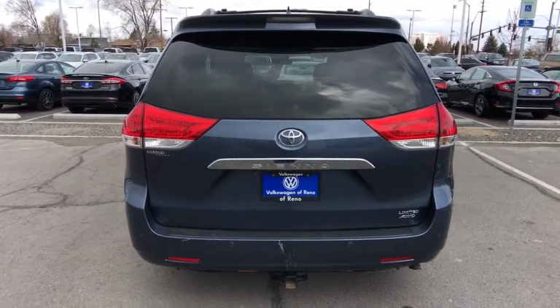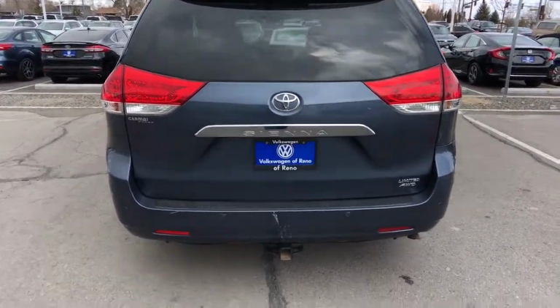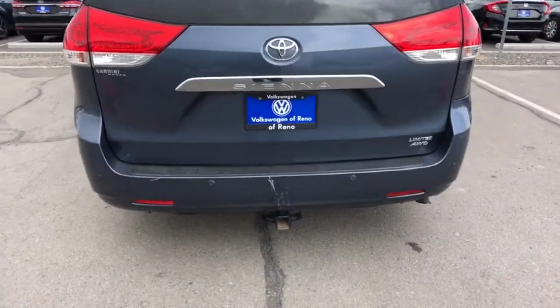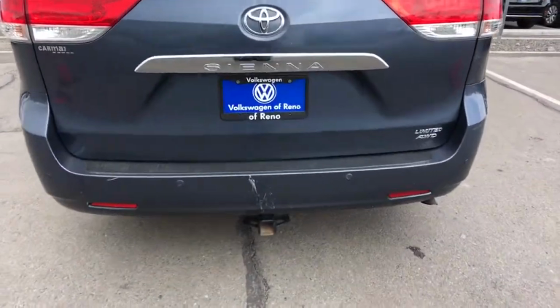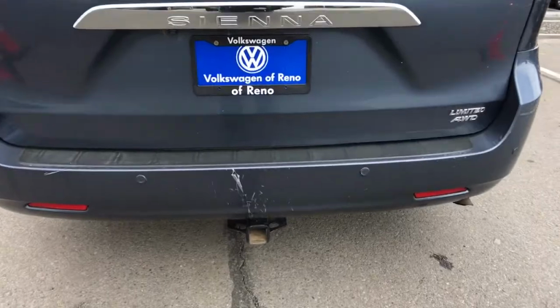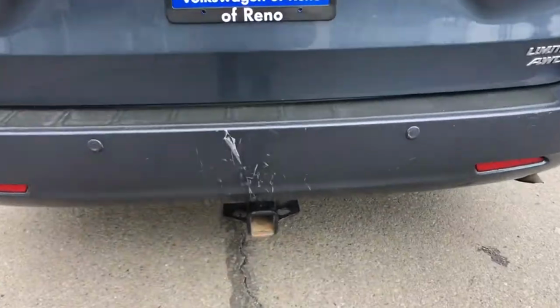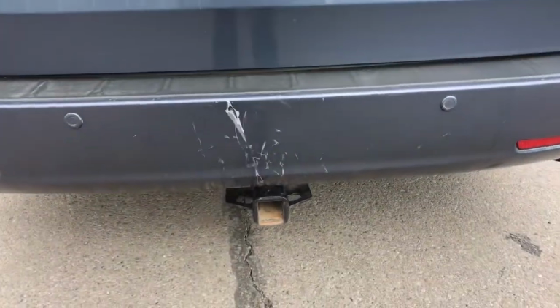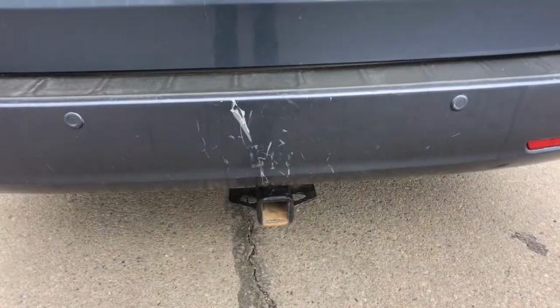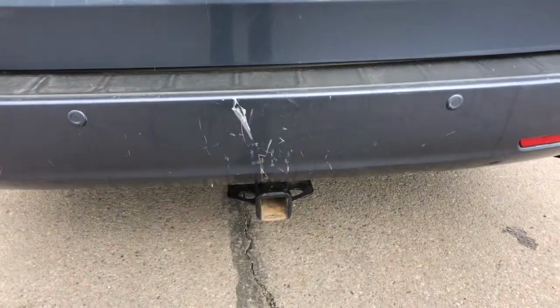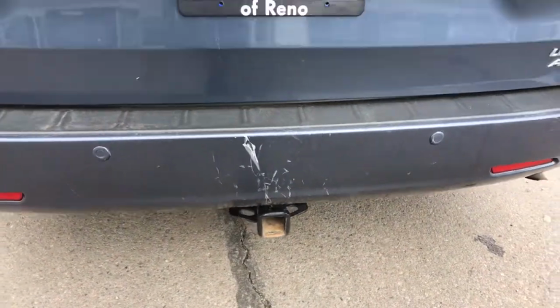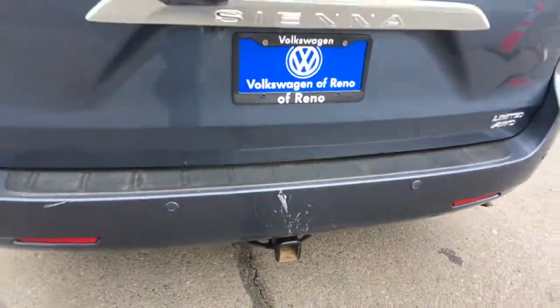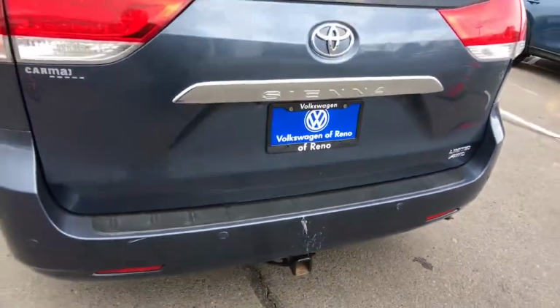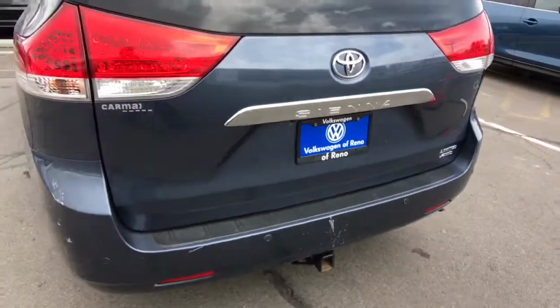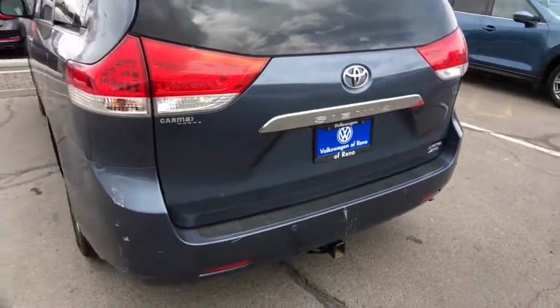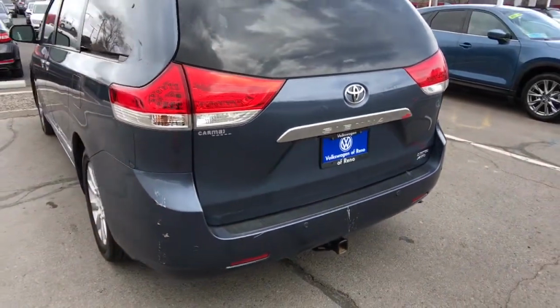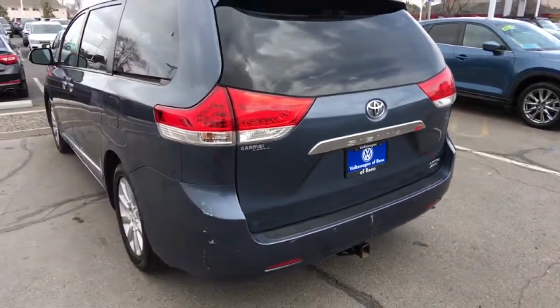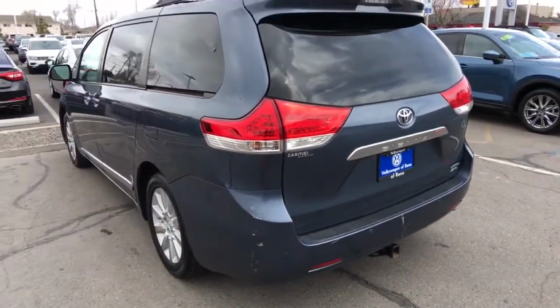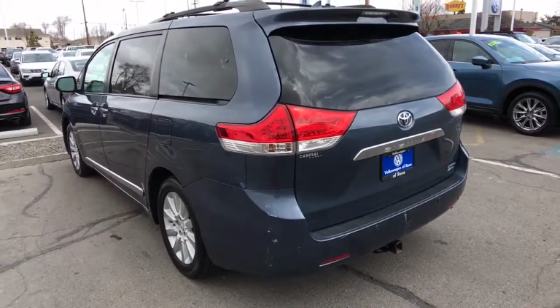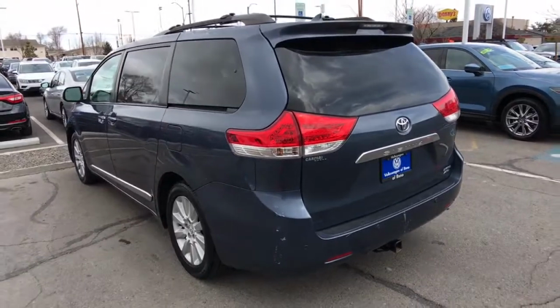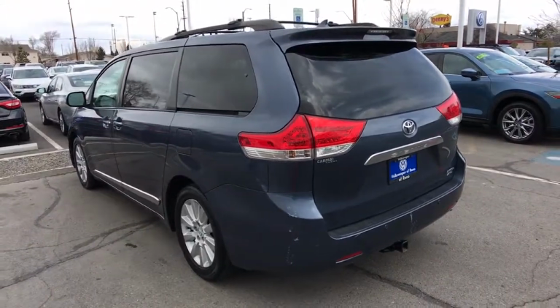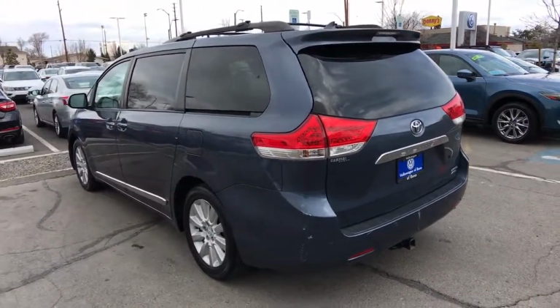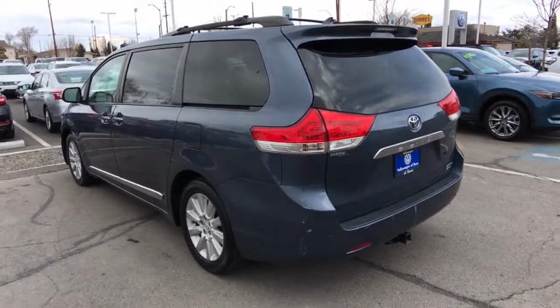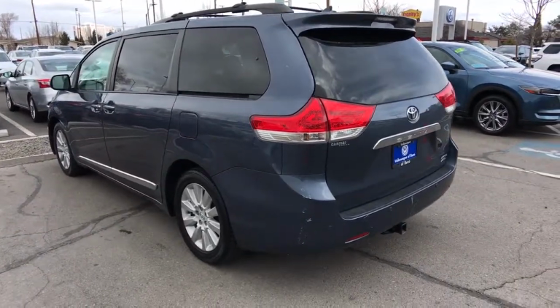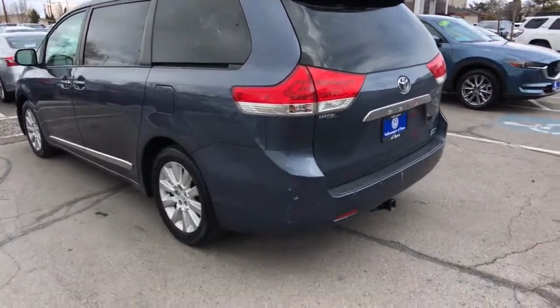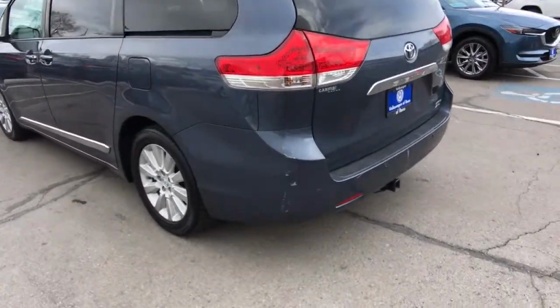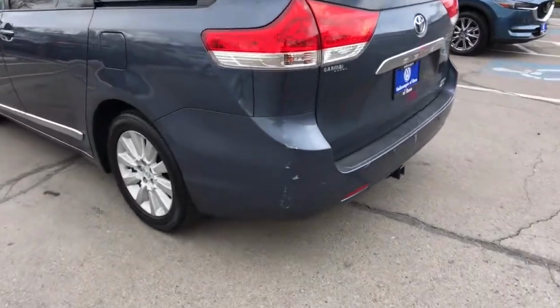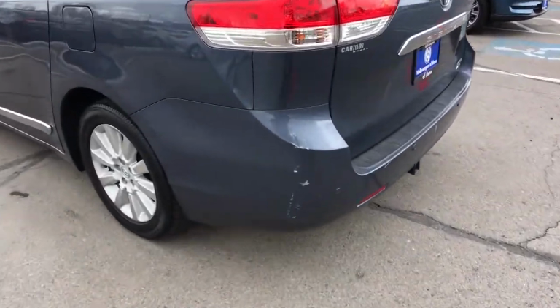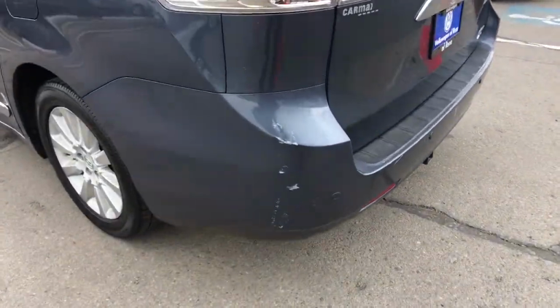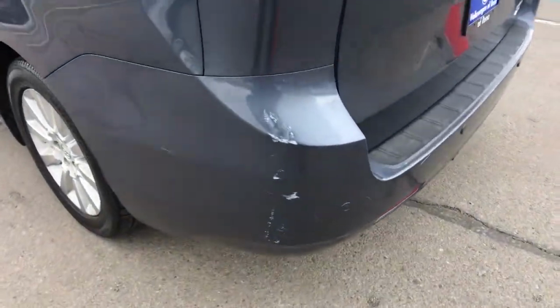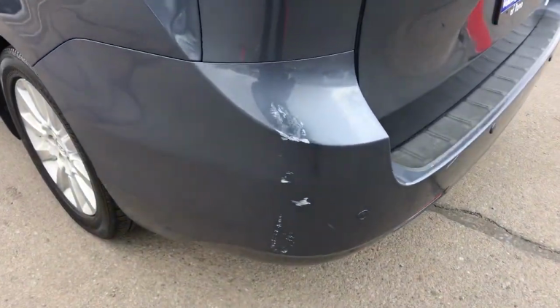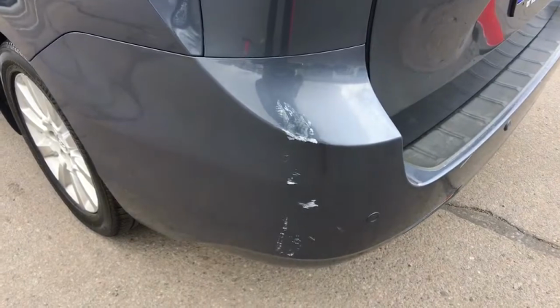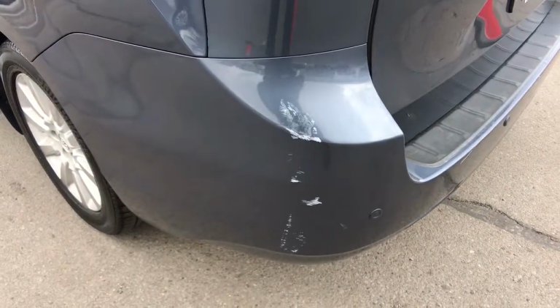All wheel drive, keyless entry, third row seat, heated driver seat, wood grain interior trim, heated mirrors, fog lamps, satellite radio, power passenger seat, sunroof.